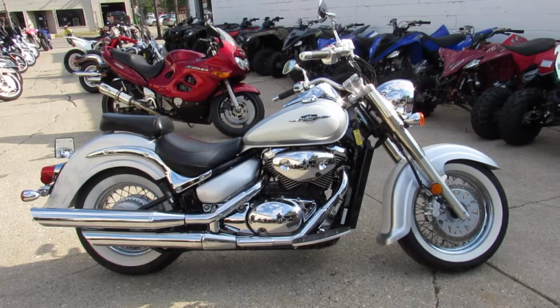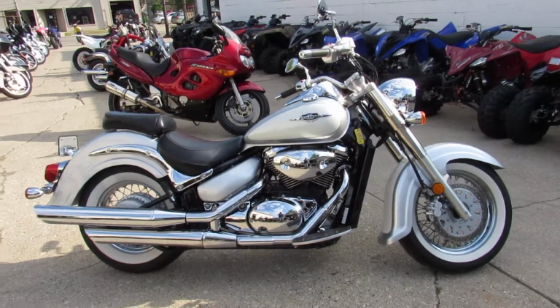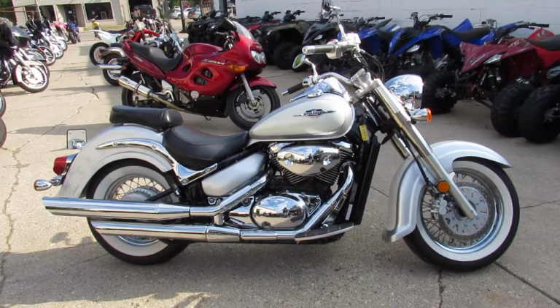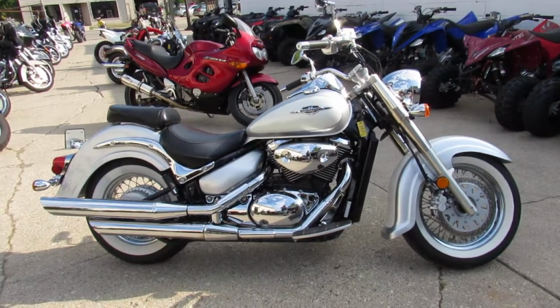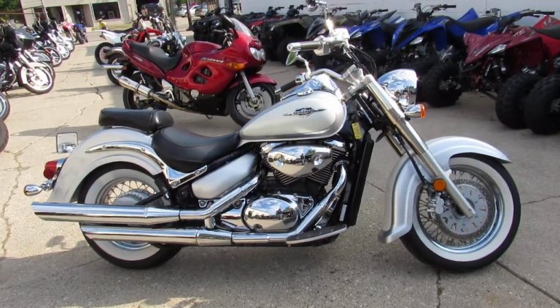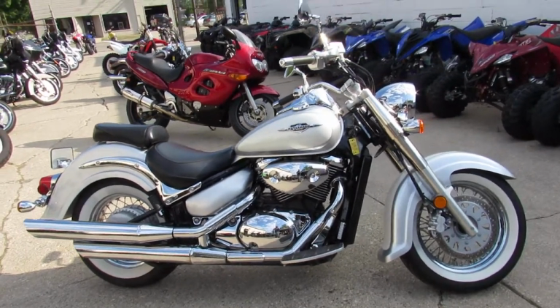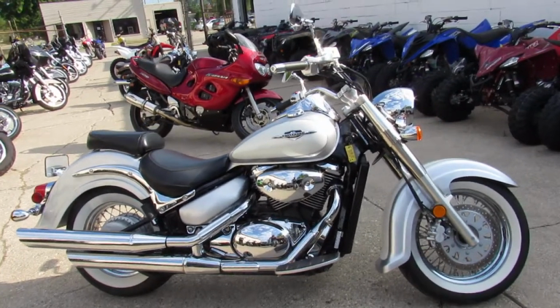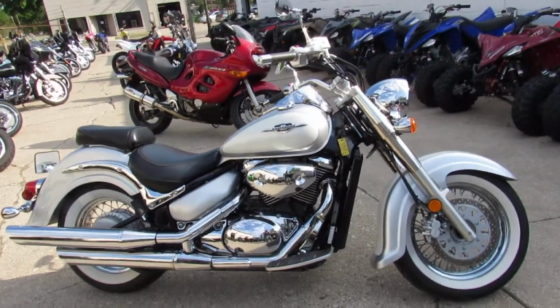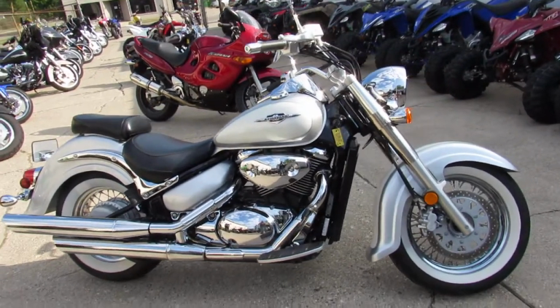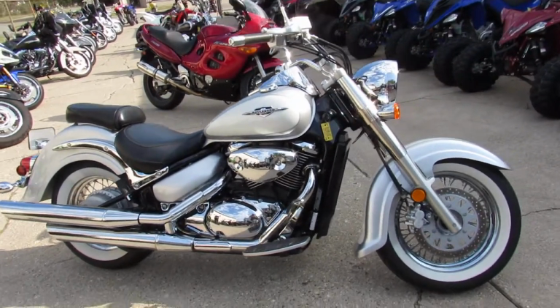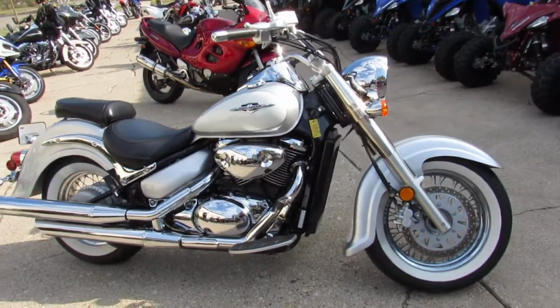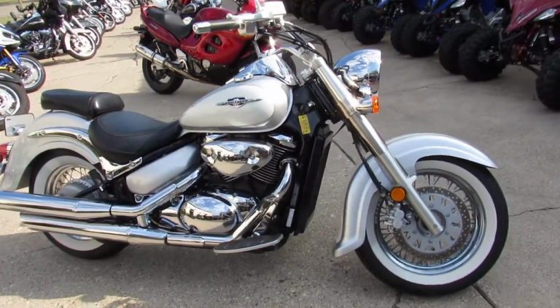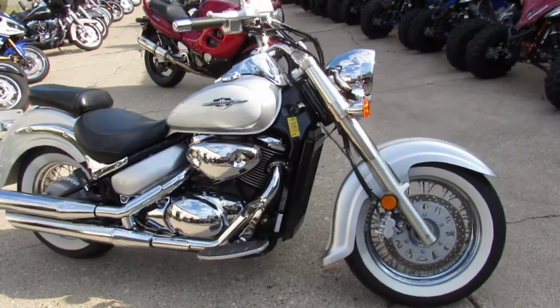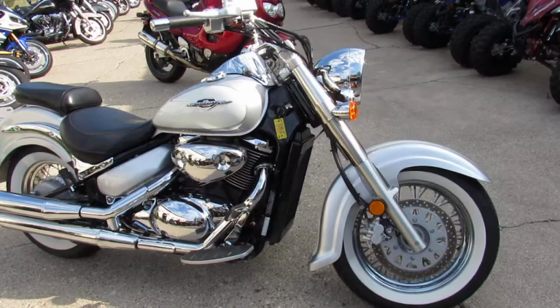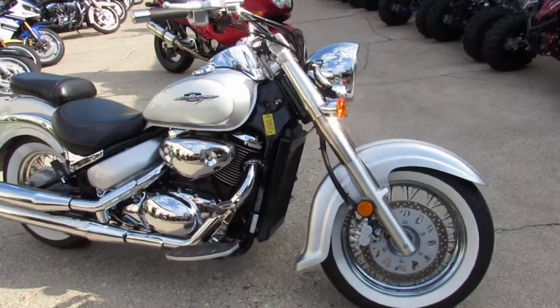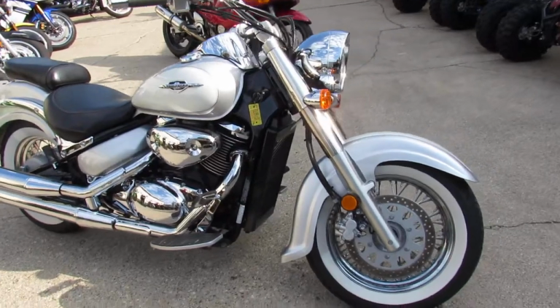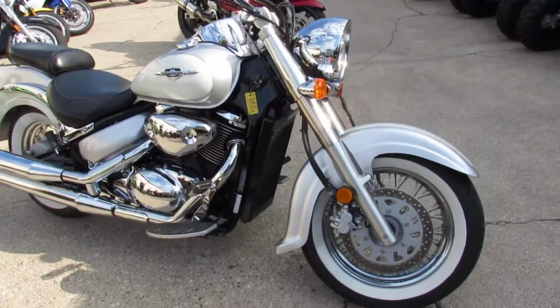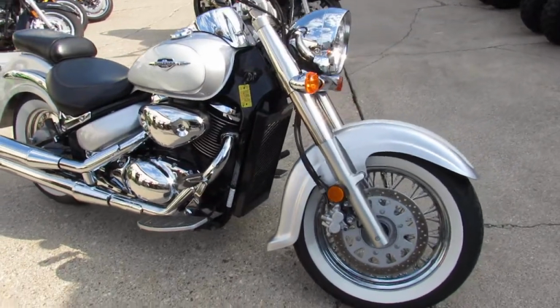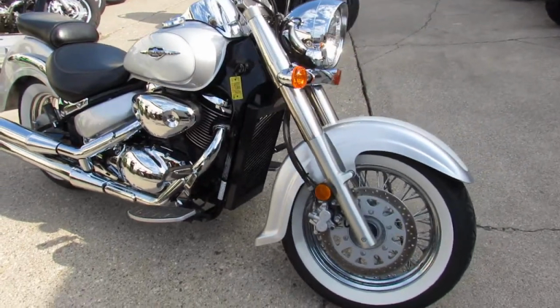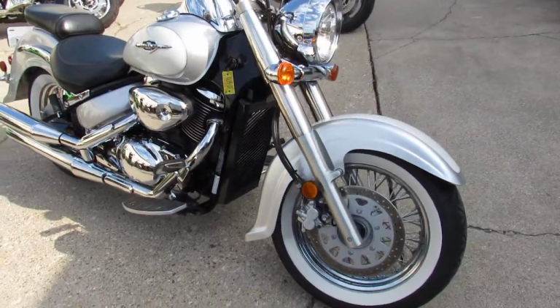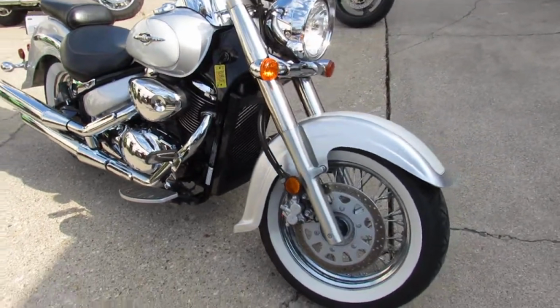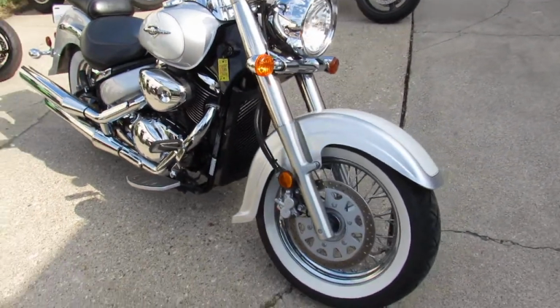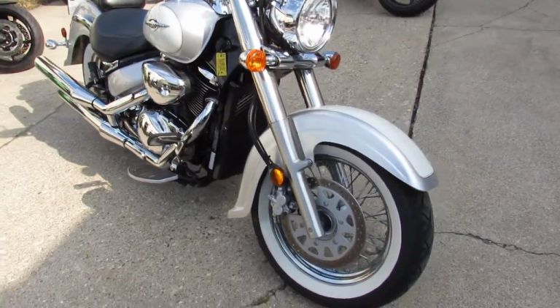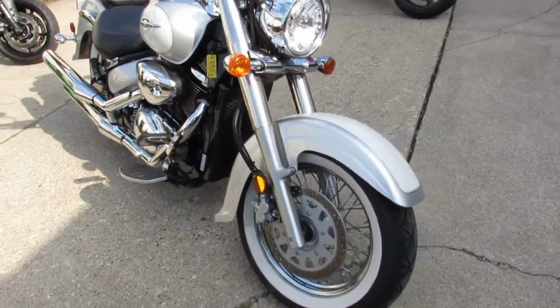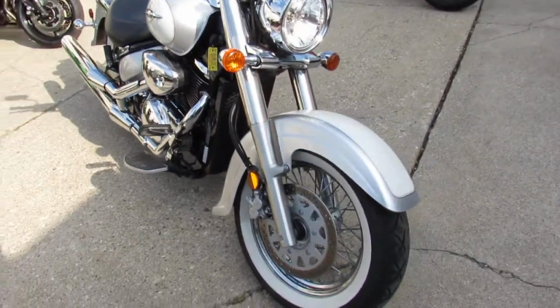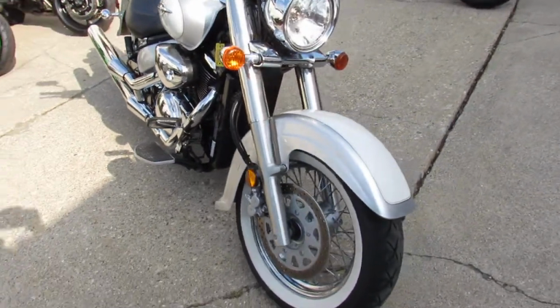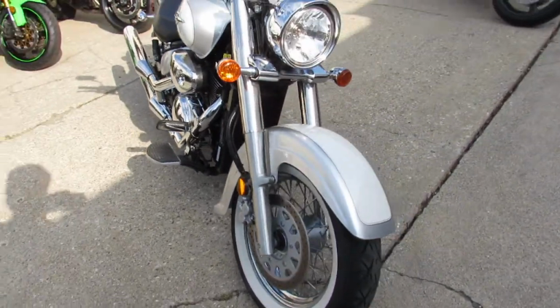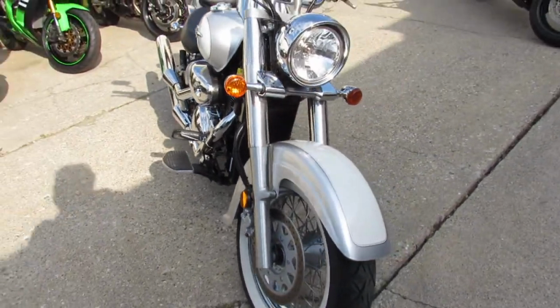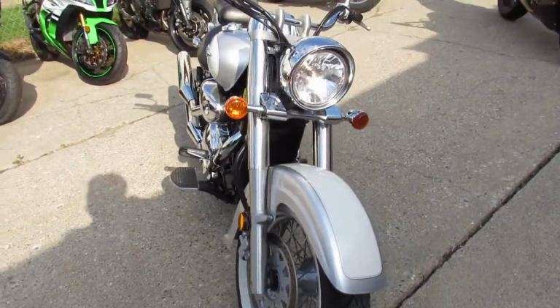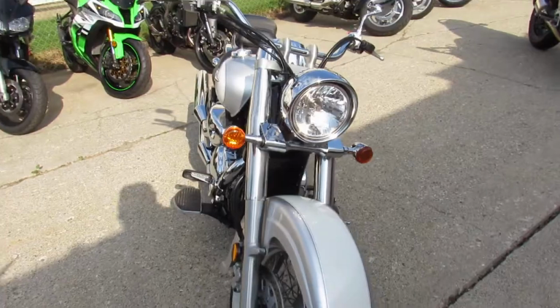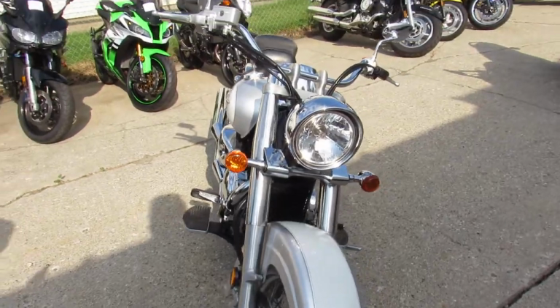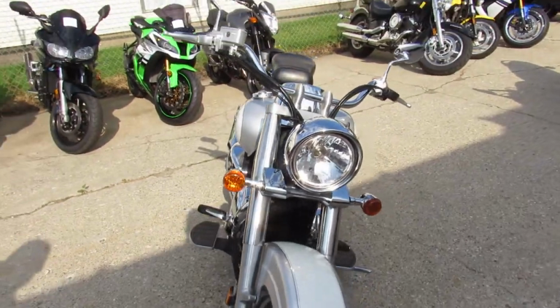Hey everyone, check out this Suzuki Boulevard 800. This is the Boulevard Cruiser Raid here. It's only $3,399.